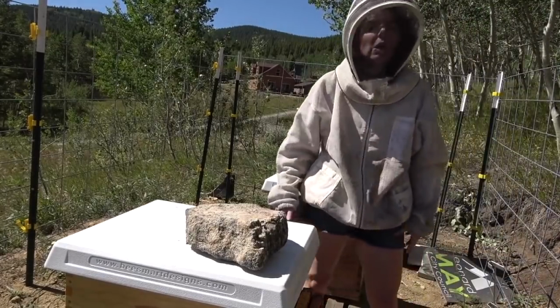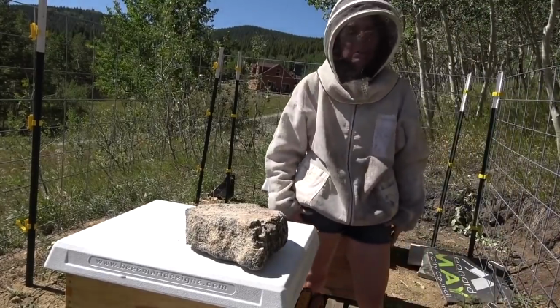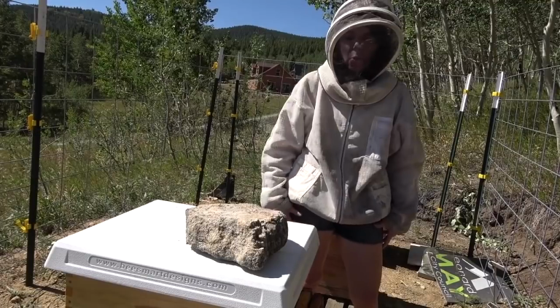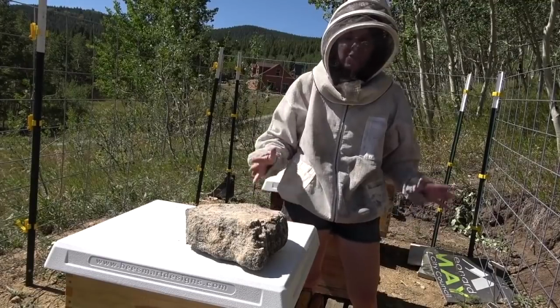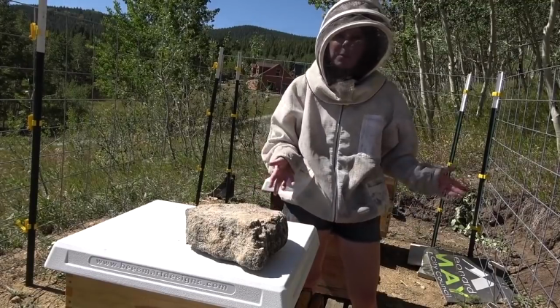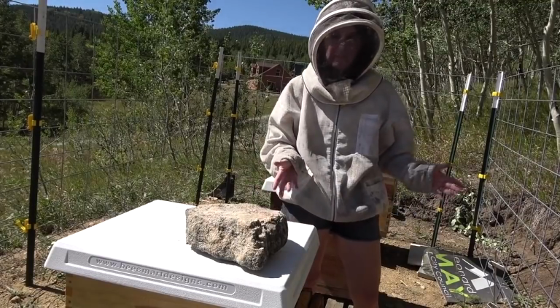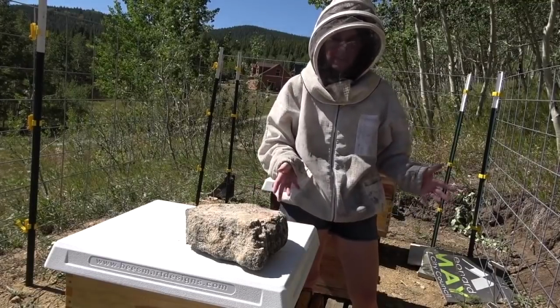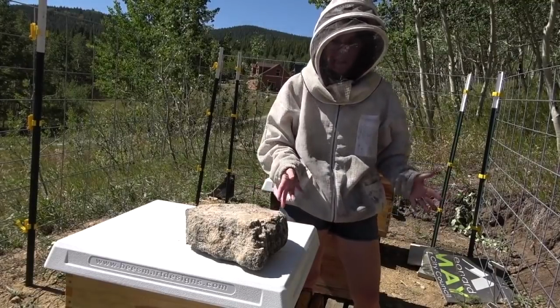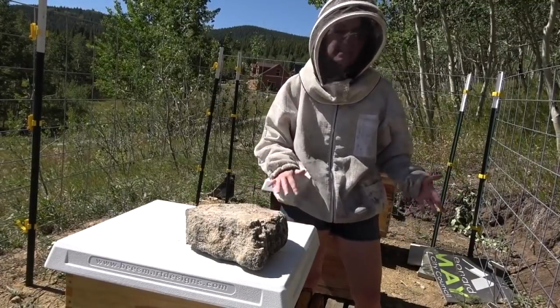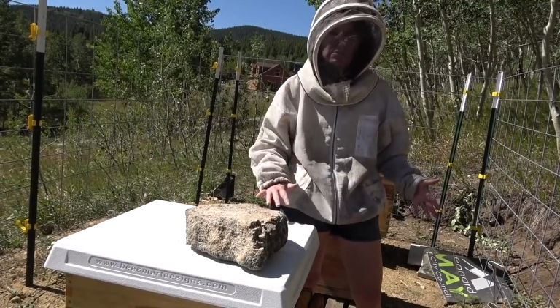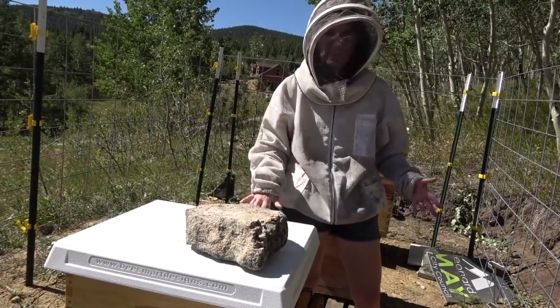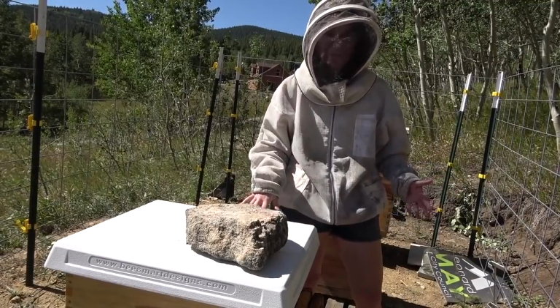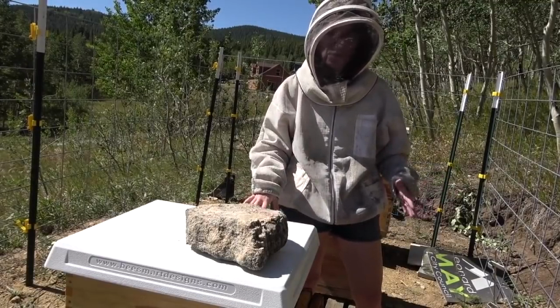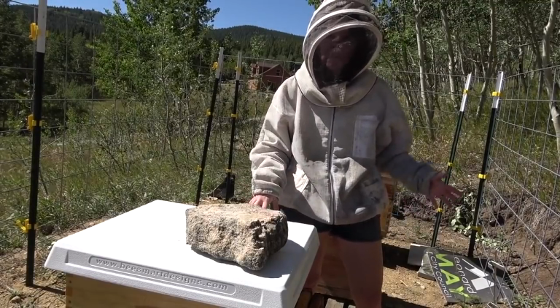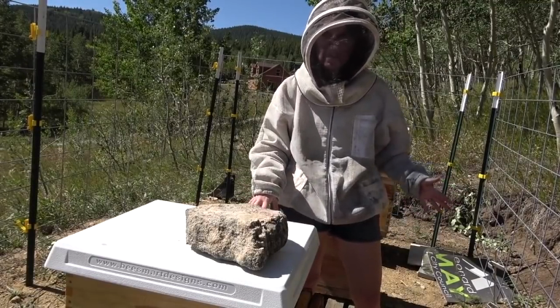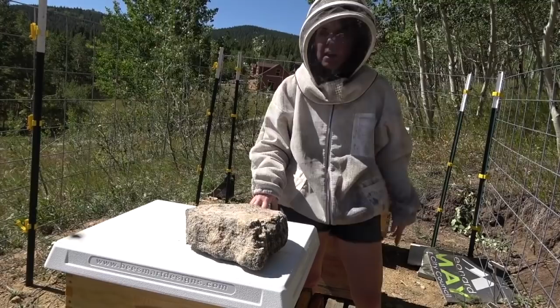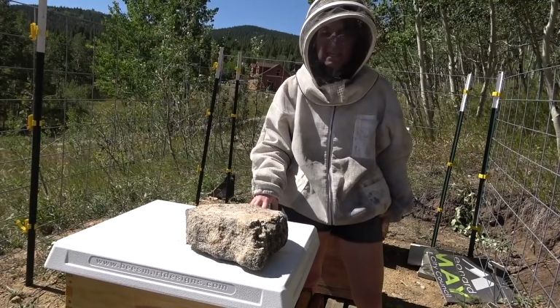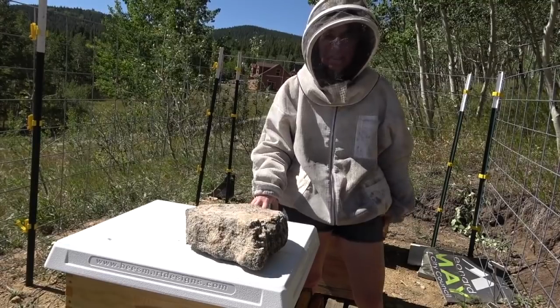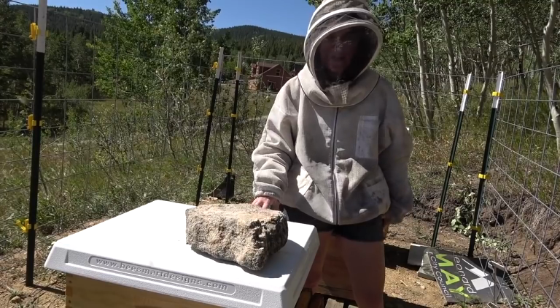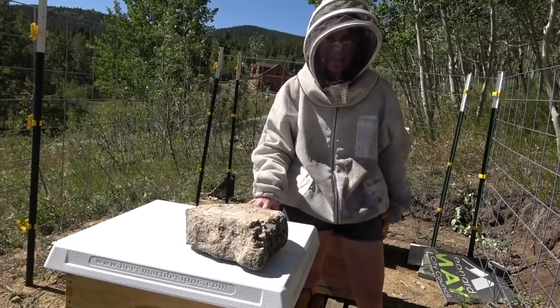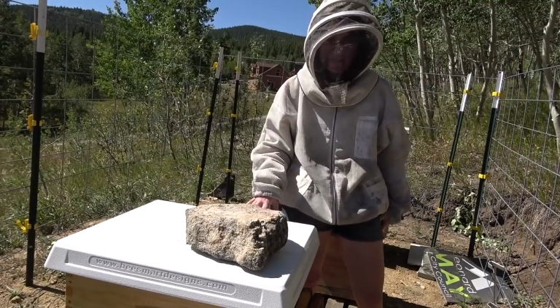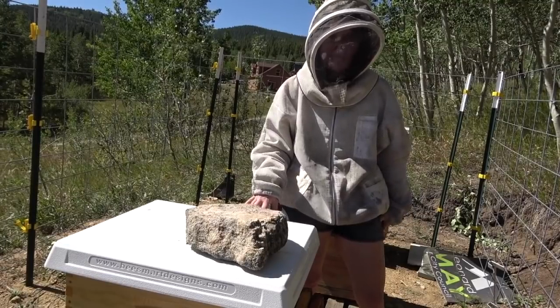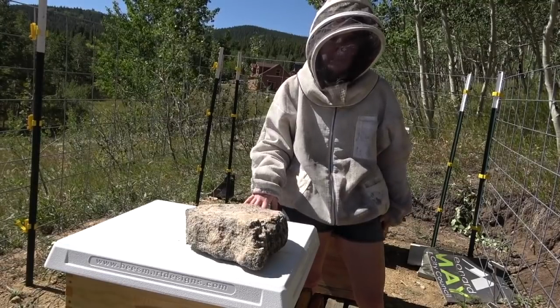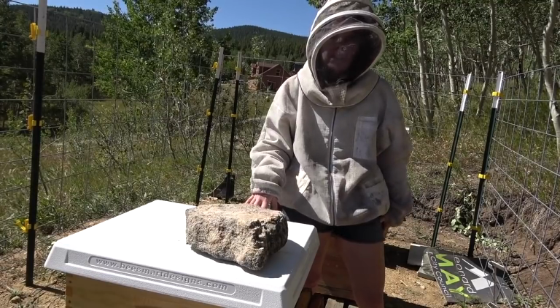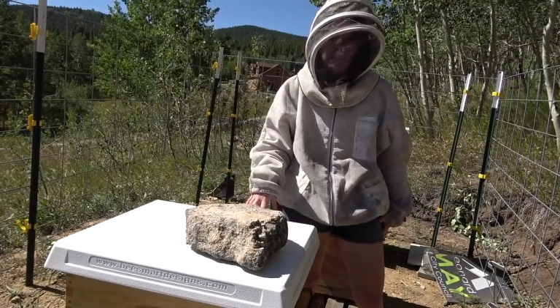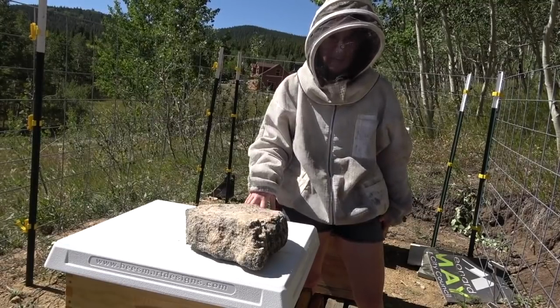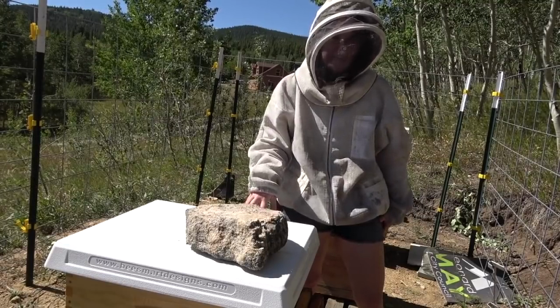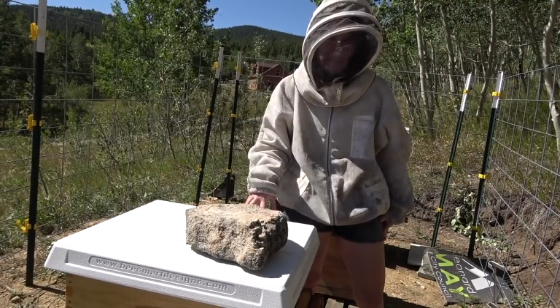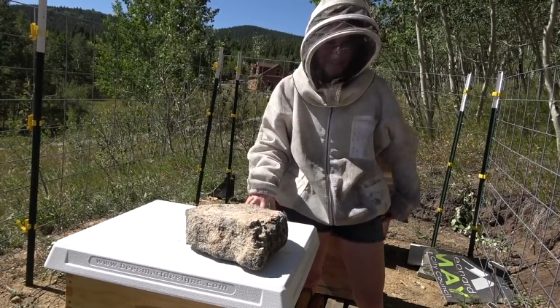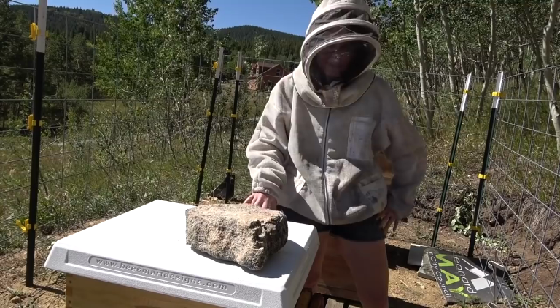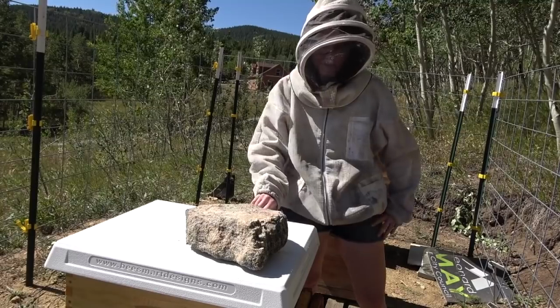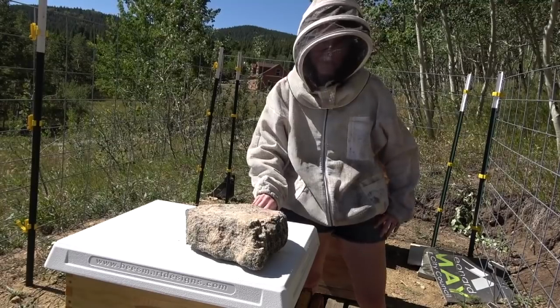I'm going to check on them in a couple days and see how much feed they're going through. If they're going through it all, that means I need to get on it and get a lot more syrup in these hives in the next few weeks so they are all set for the winter.